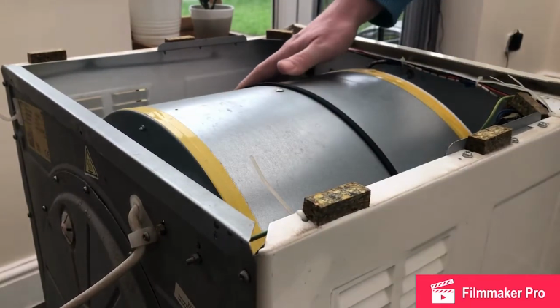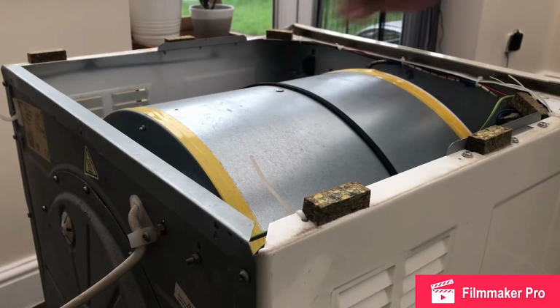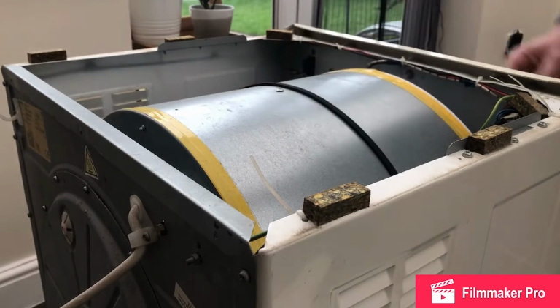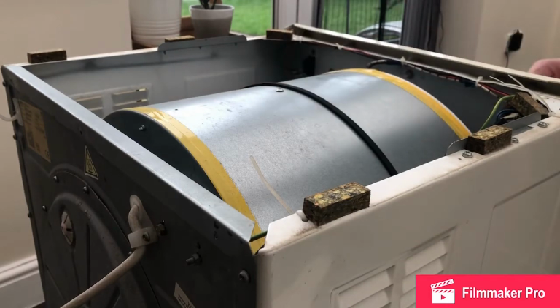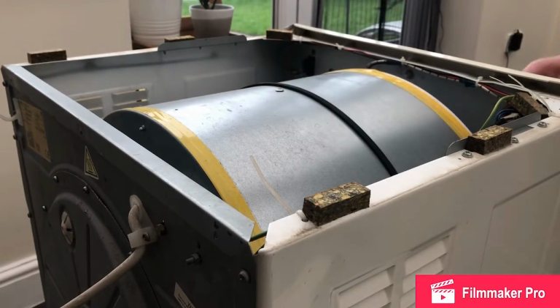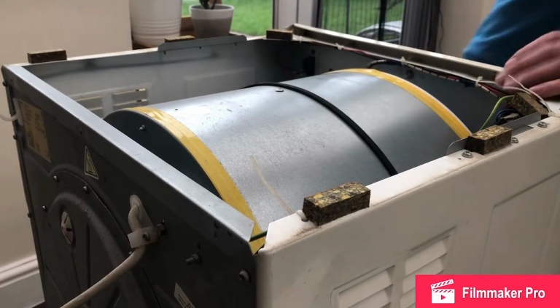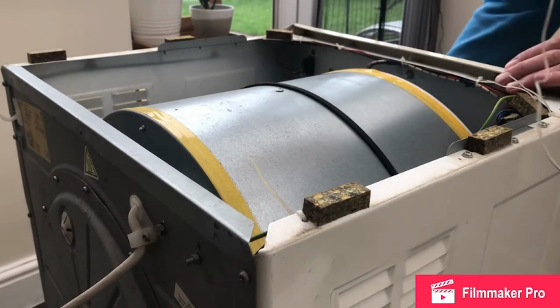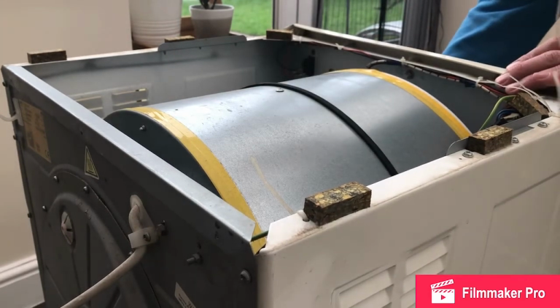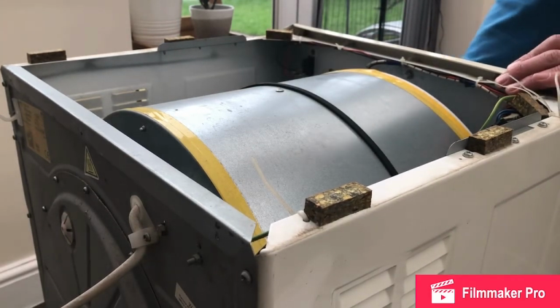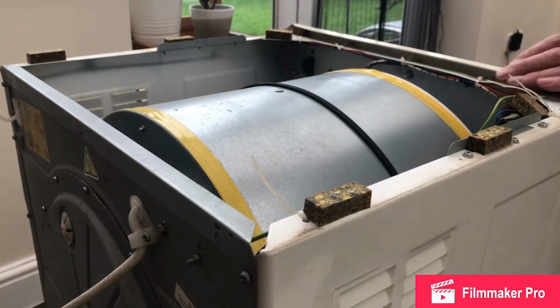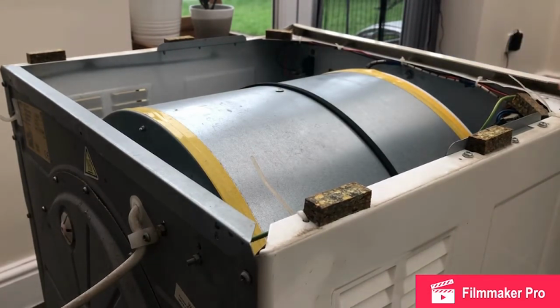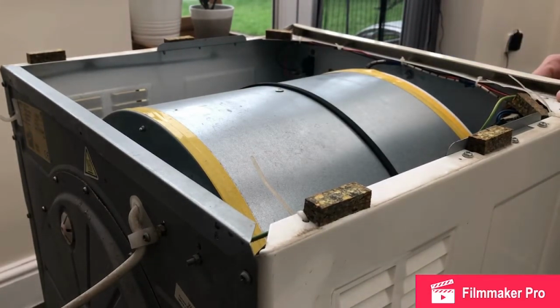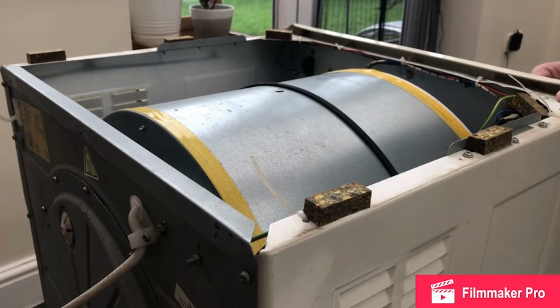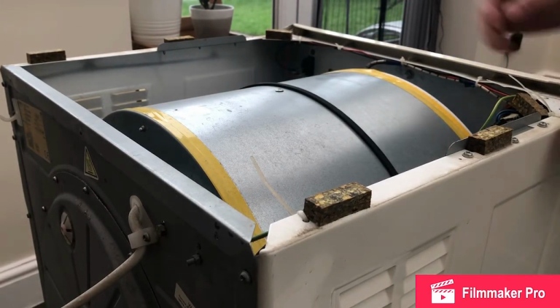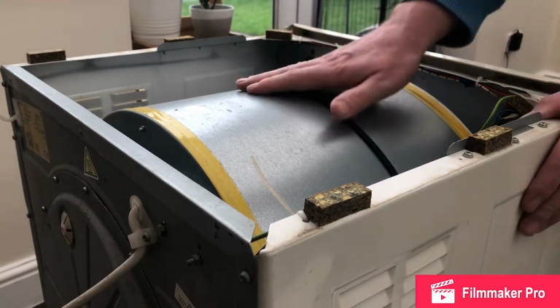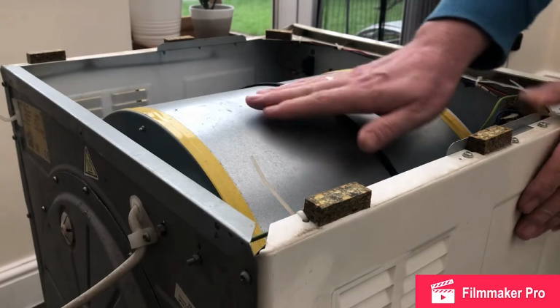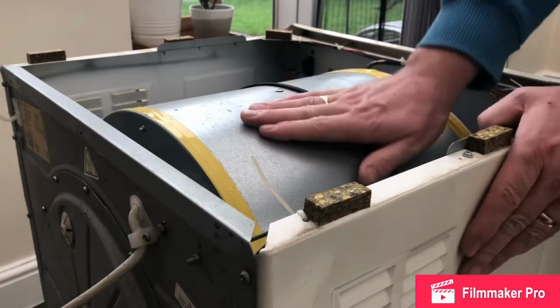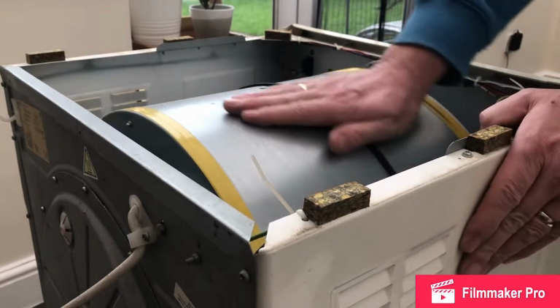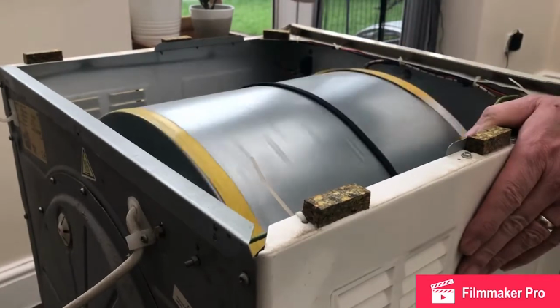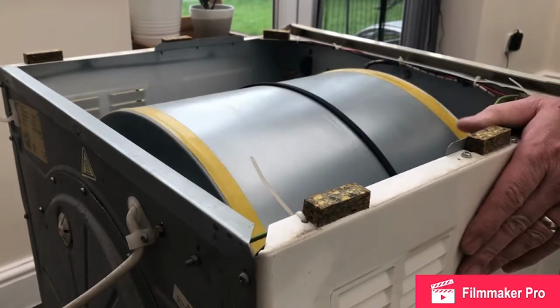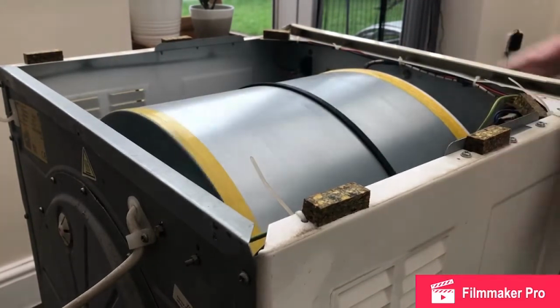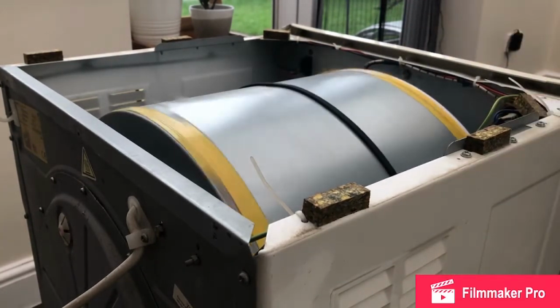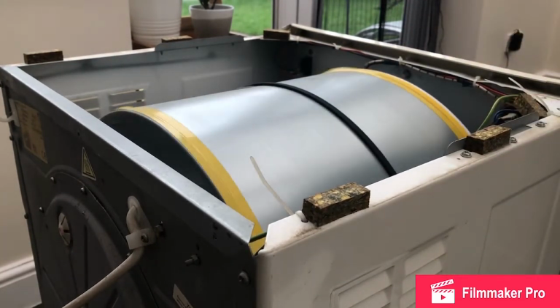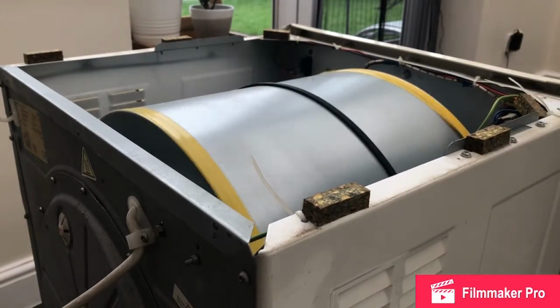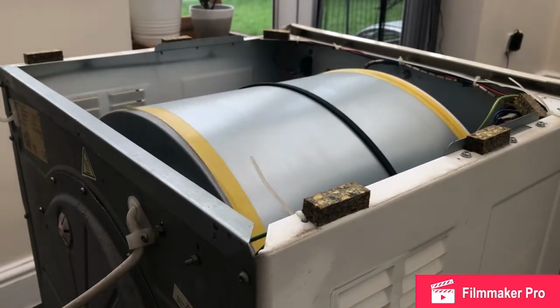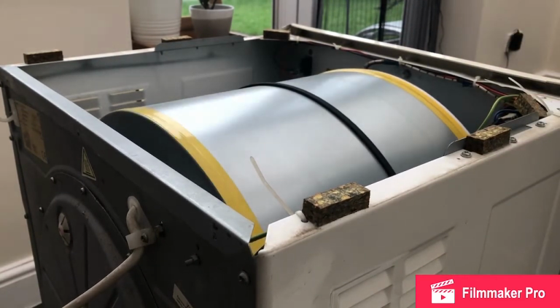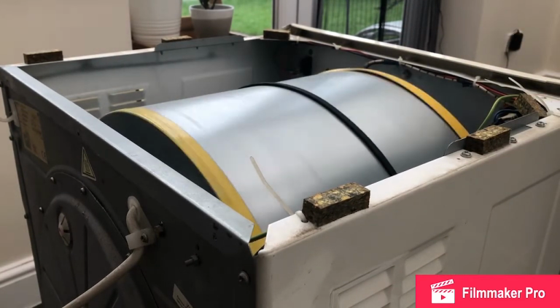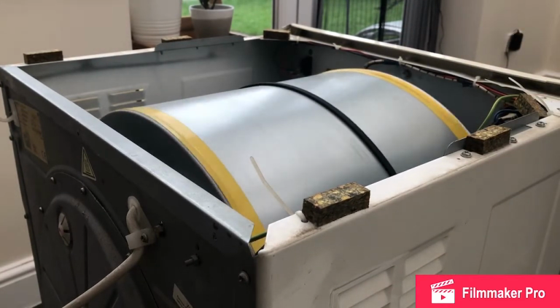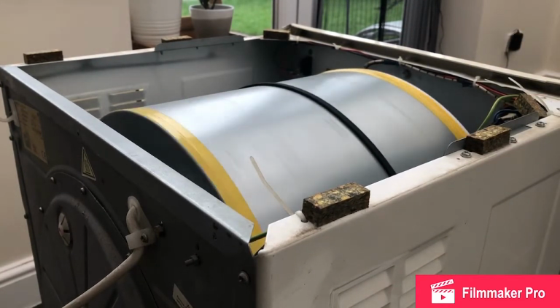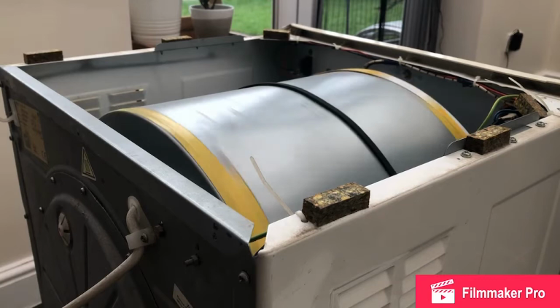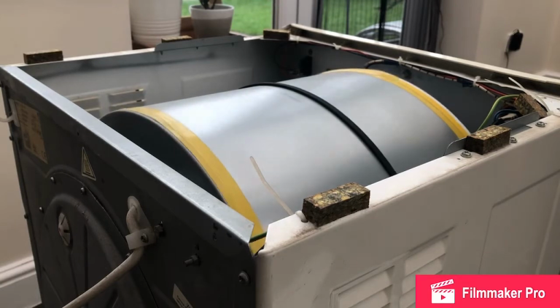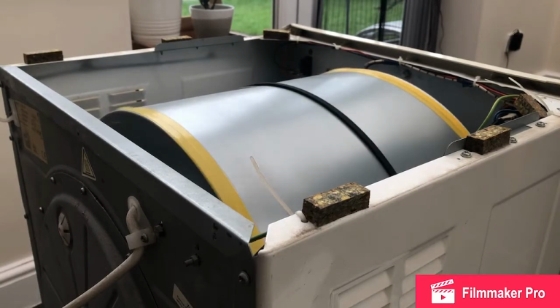So with the power engaged to the tumble dryer, I'm going to give it a gentle push. And we find the tumble dryer is indeed rotating as it should.